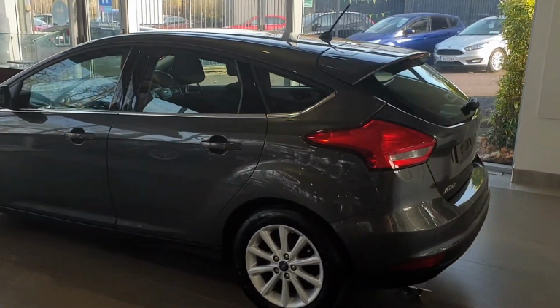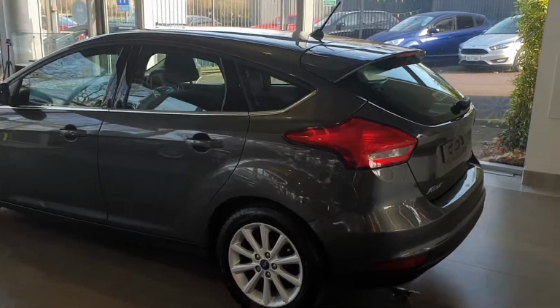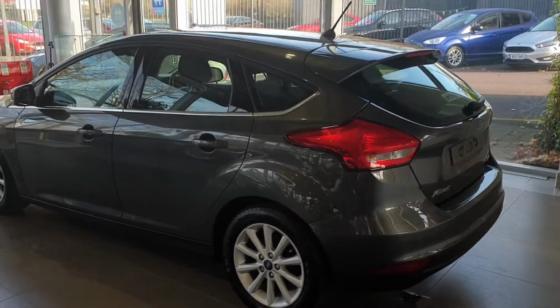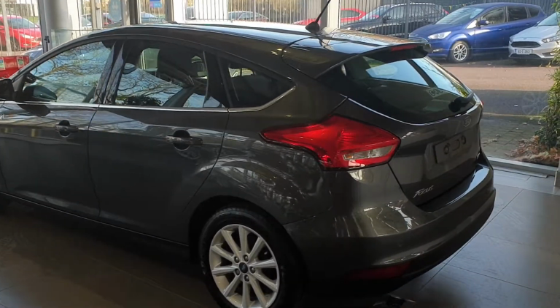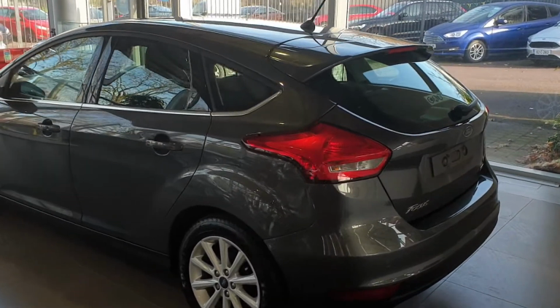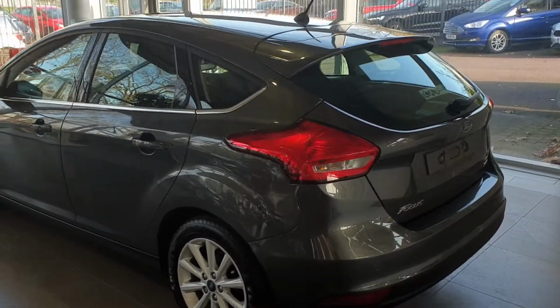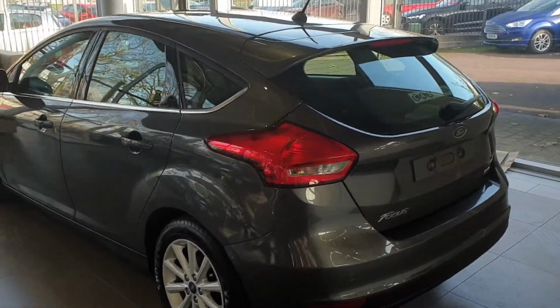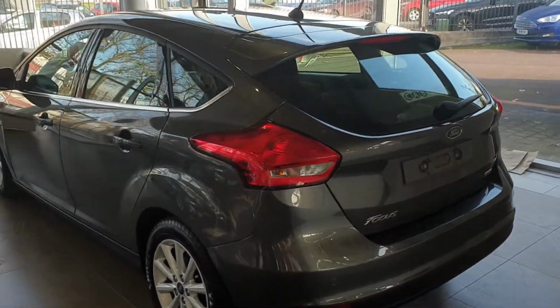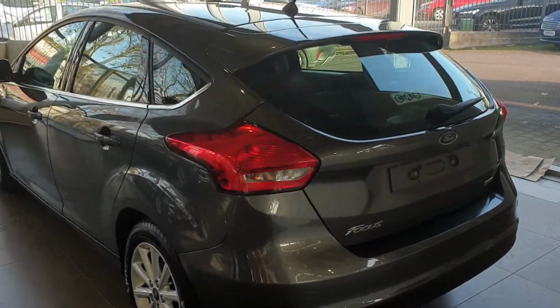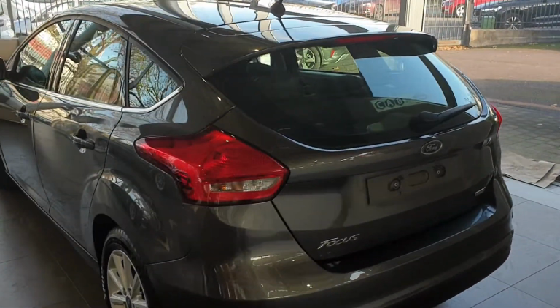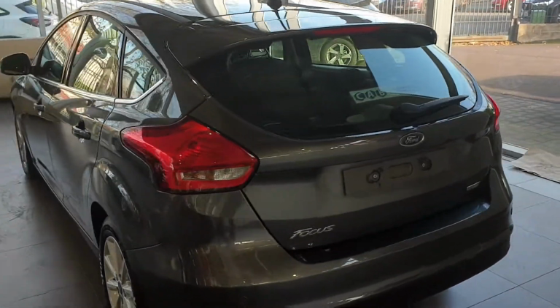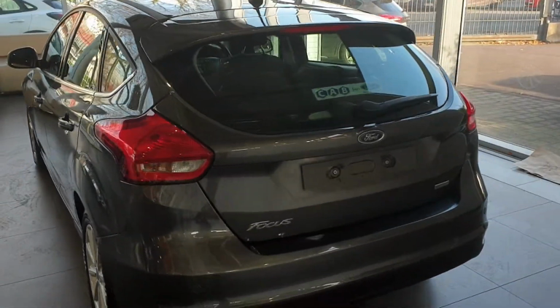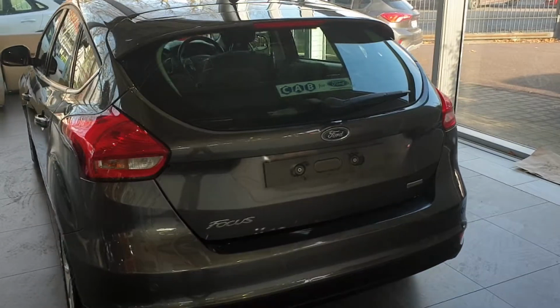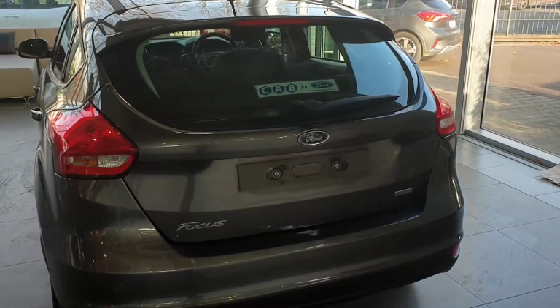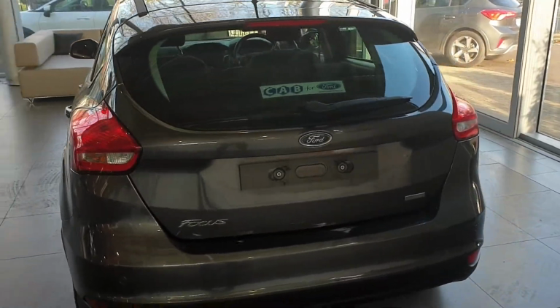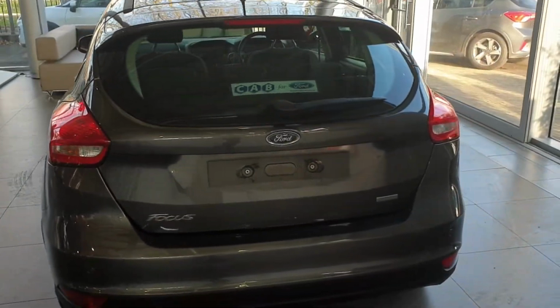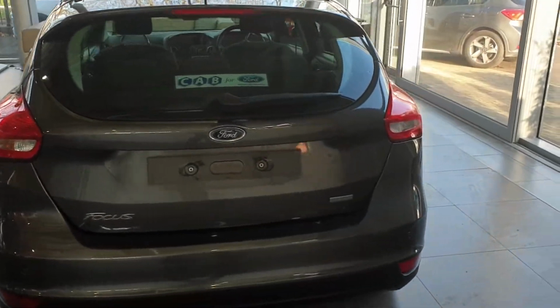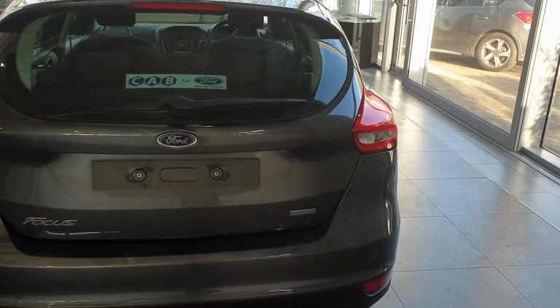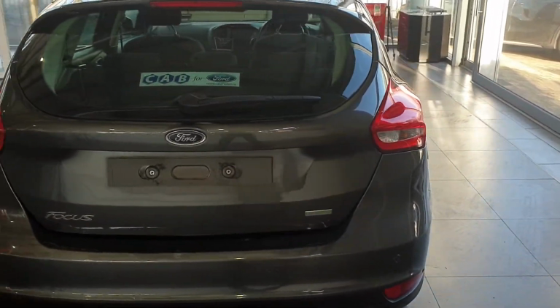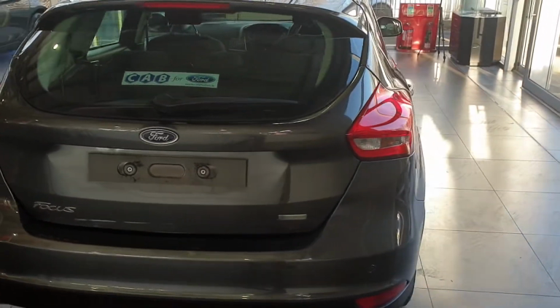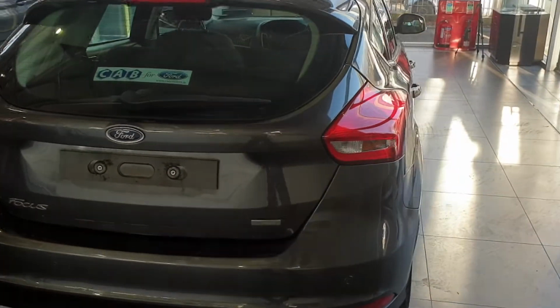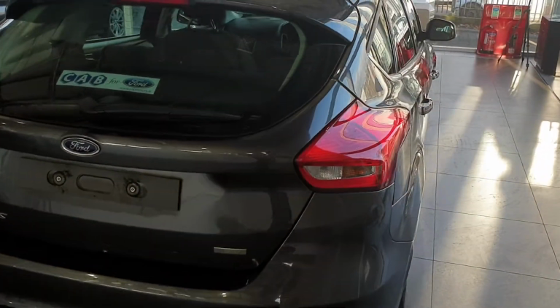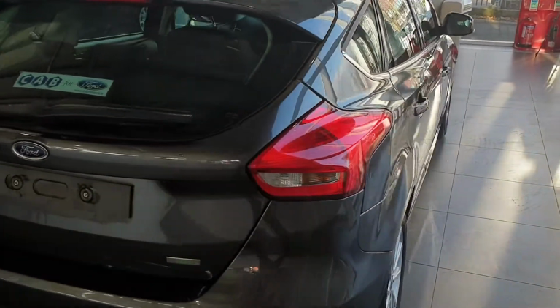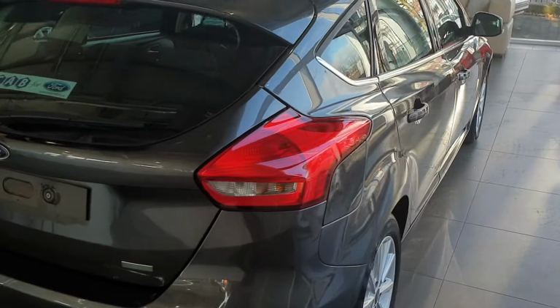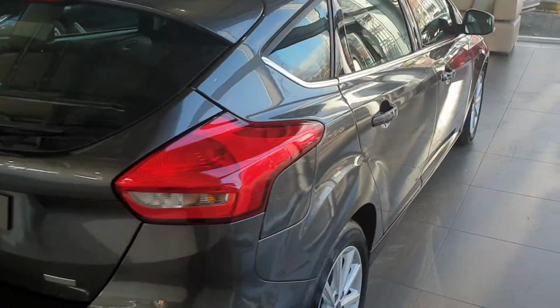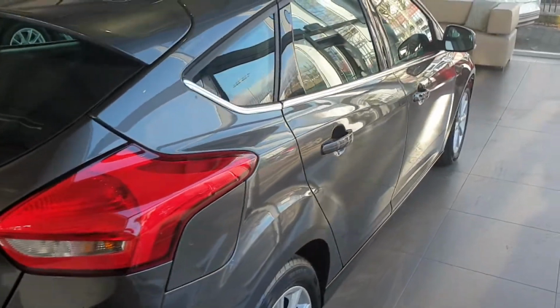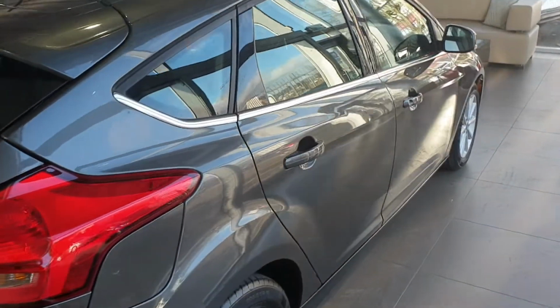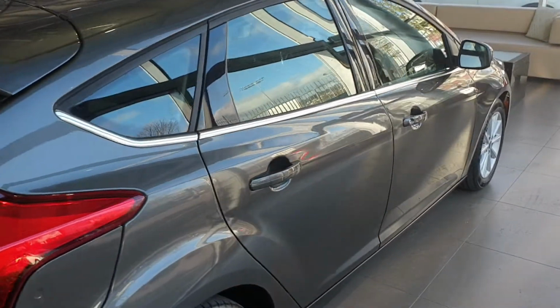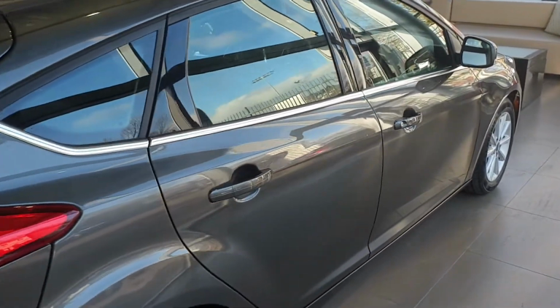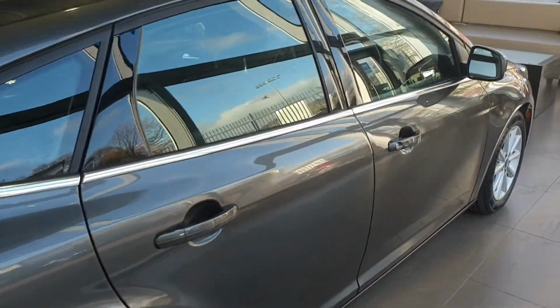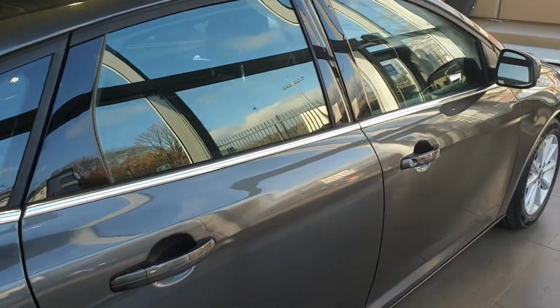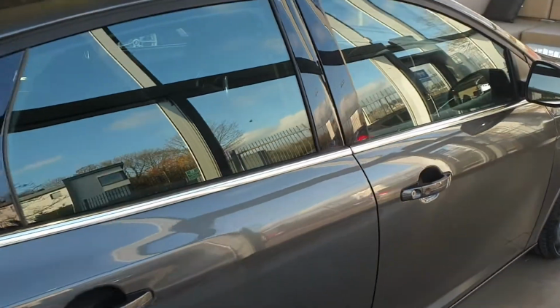It's a 5 door hatchback, finished in magnetic grey, chrome along the outside of the door line, lovely titanium alloy wheels, rear parking sensors. It's a very fuel efficient car, very good on tax and insurance and petrol.